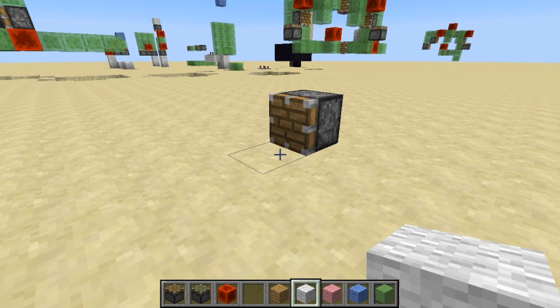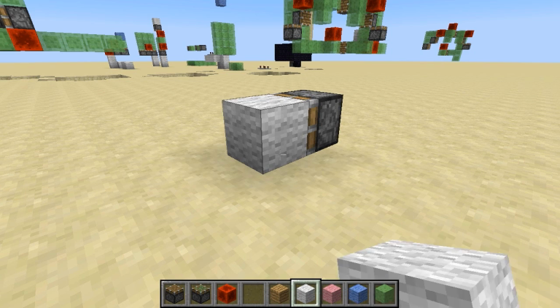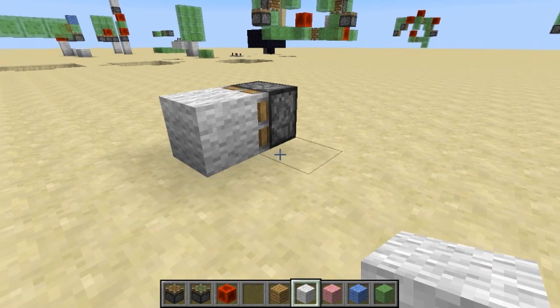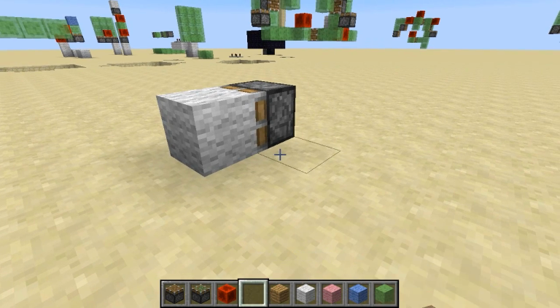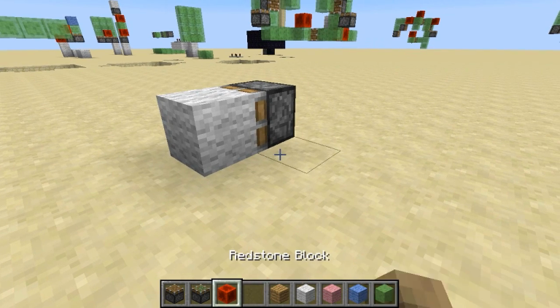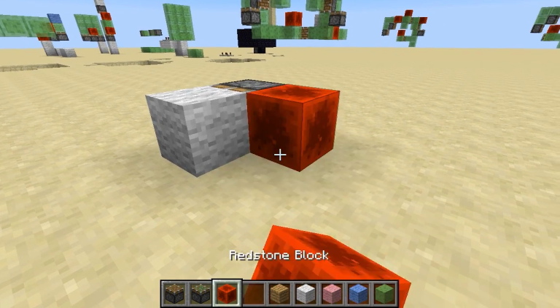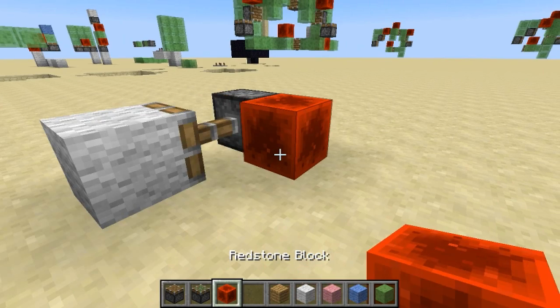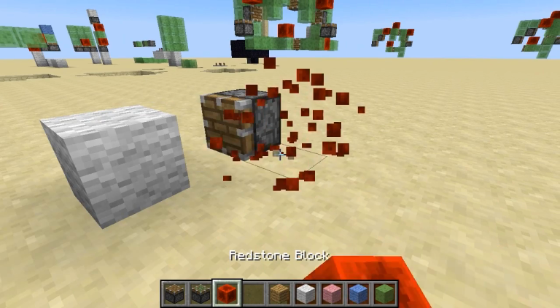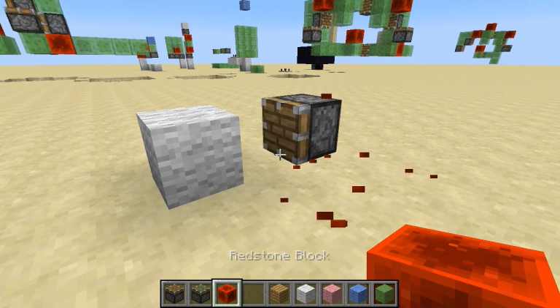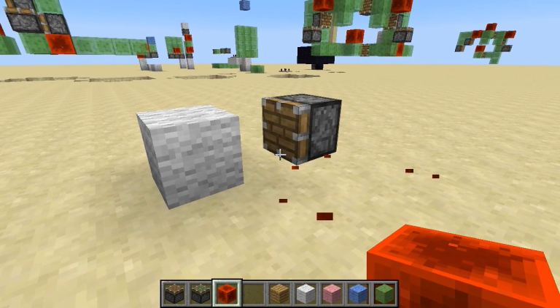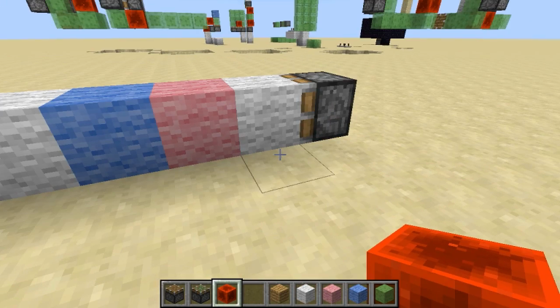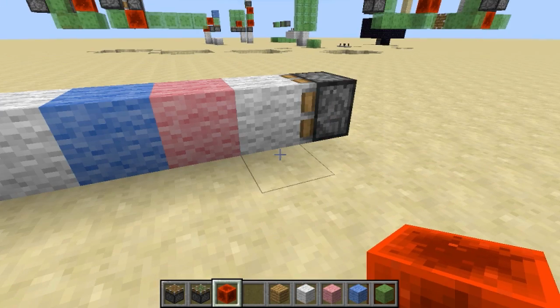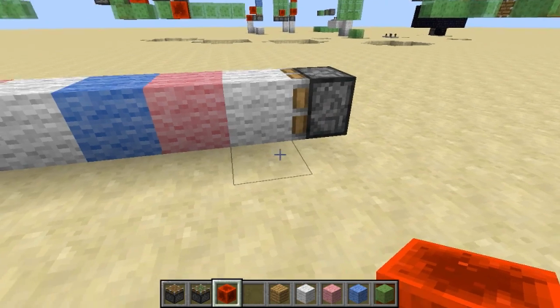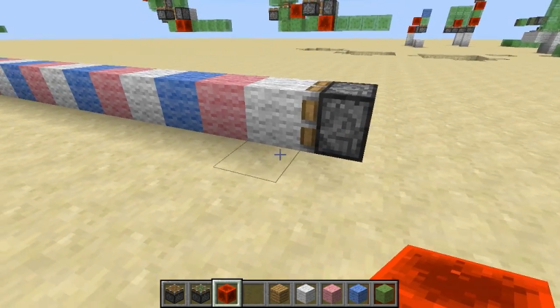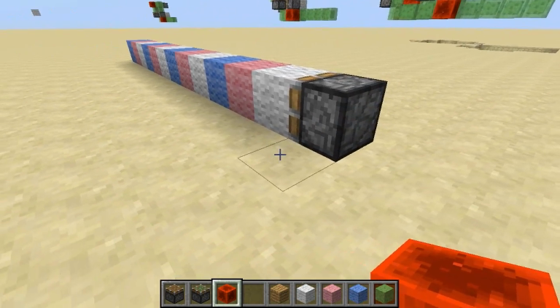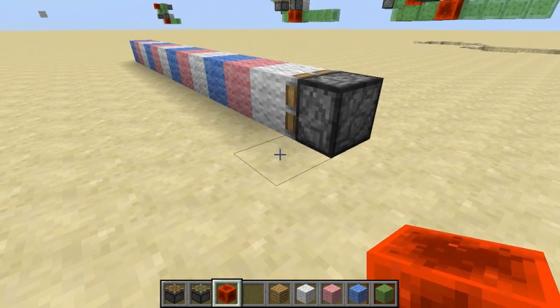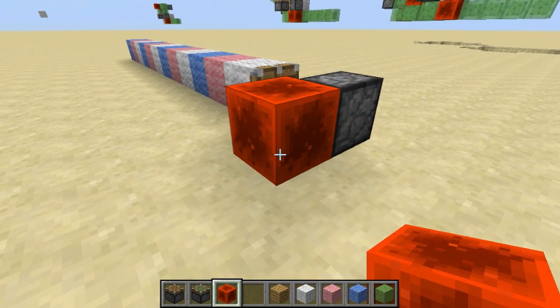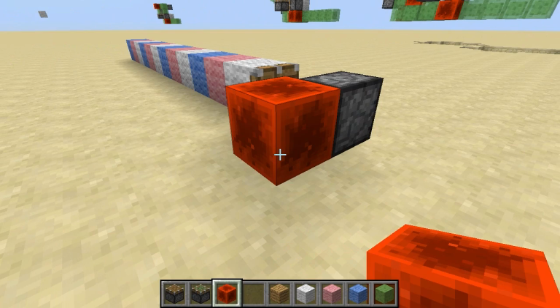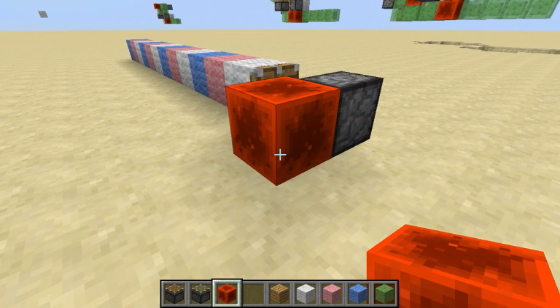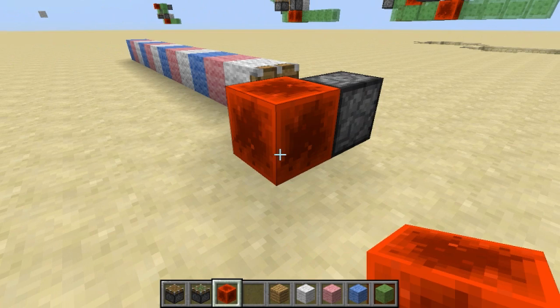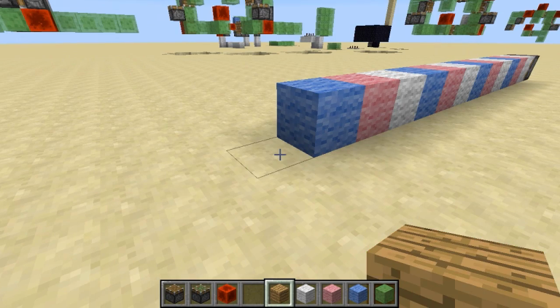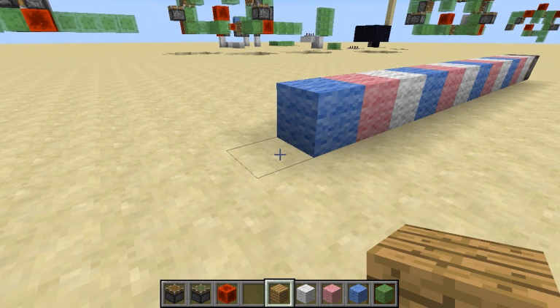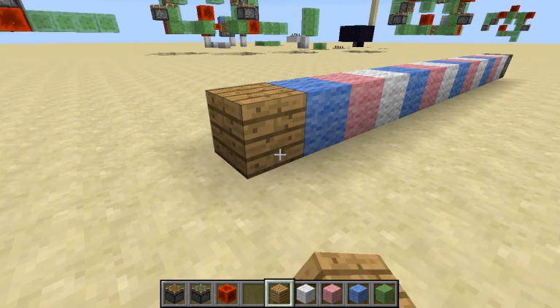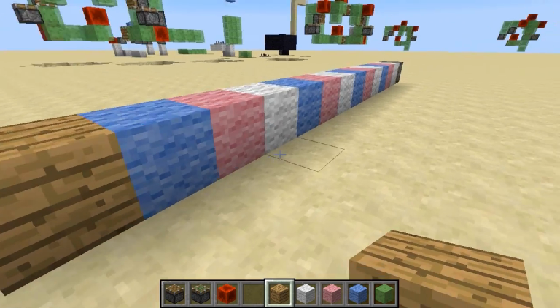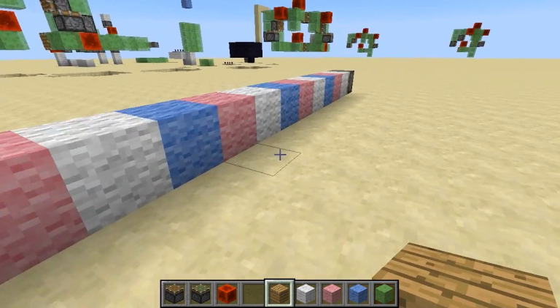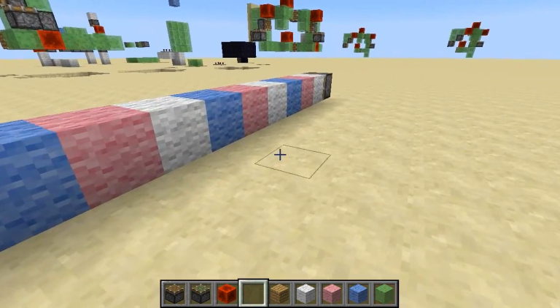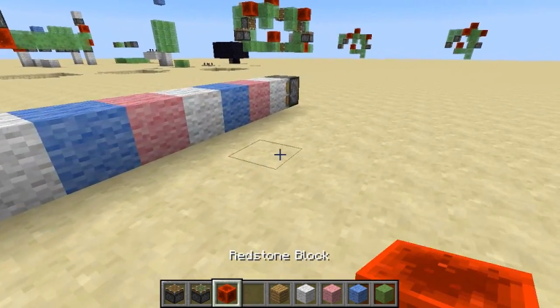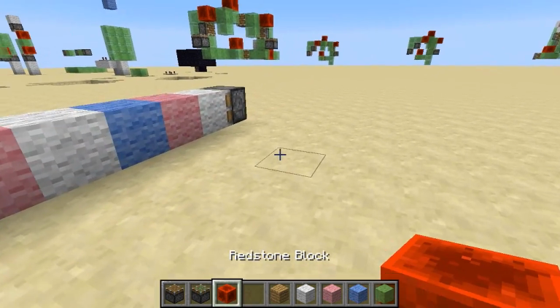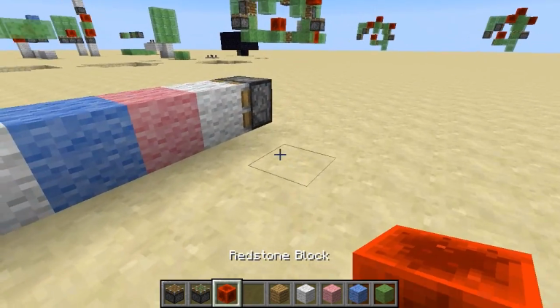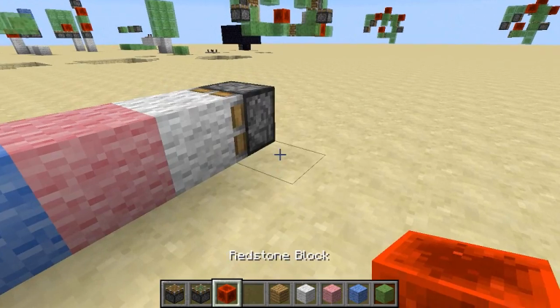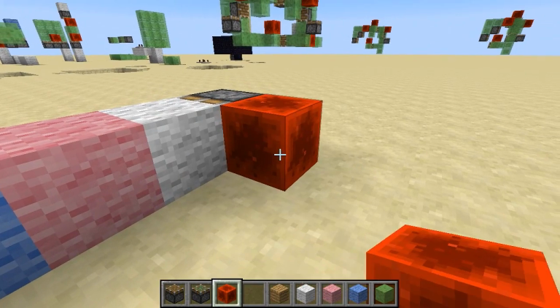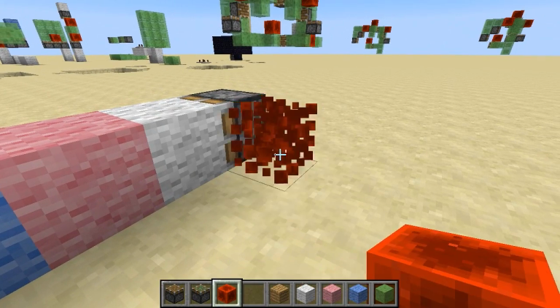When powered, a piston can push a block that's directly in front of it. In fact, a piston can push a row of up to 12 blocks. But if we try to push more than 12 in a row, then activating the piston does nothing.